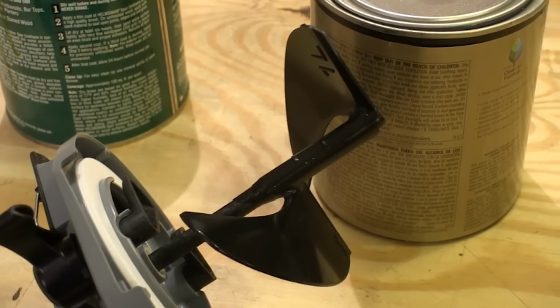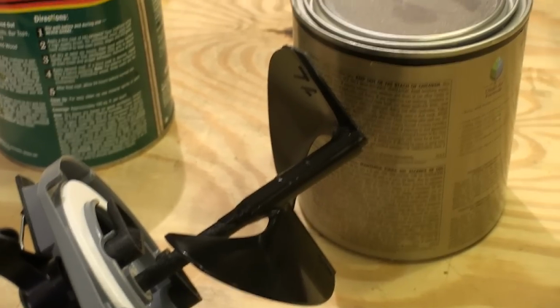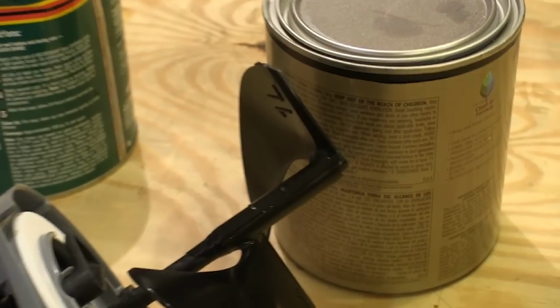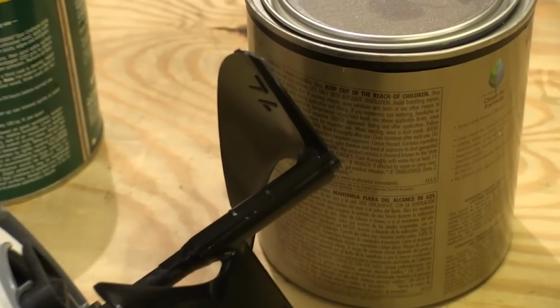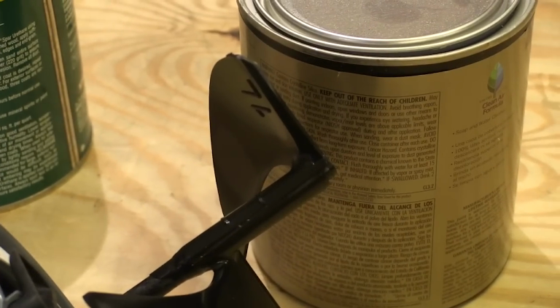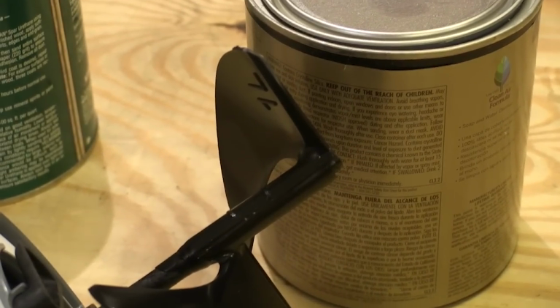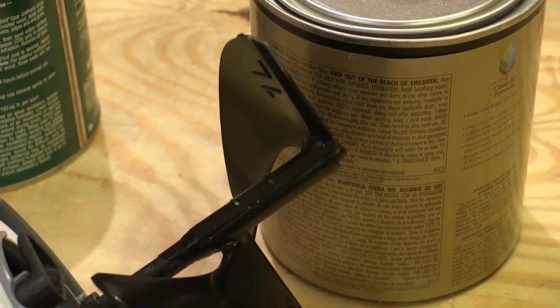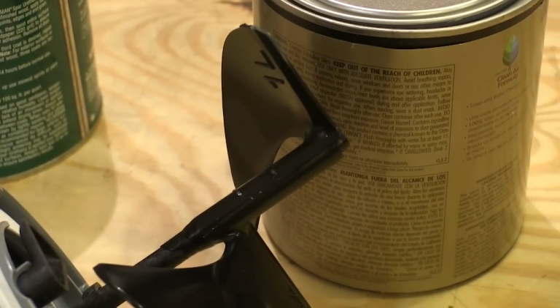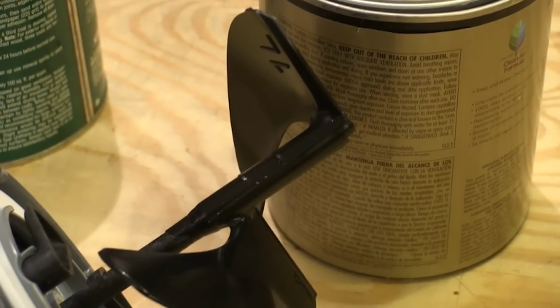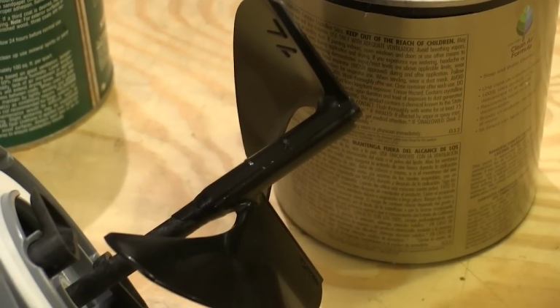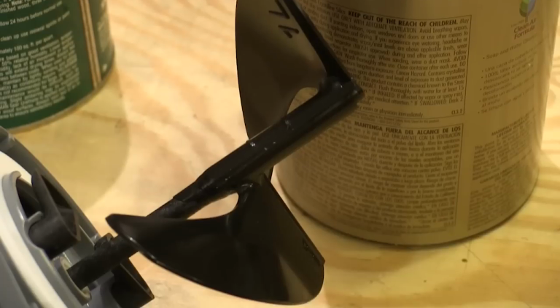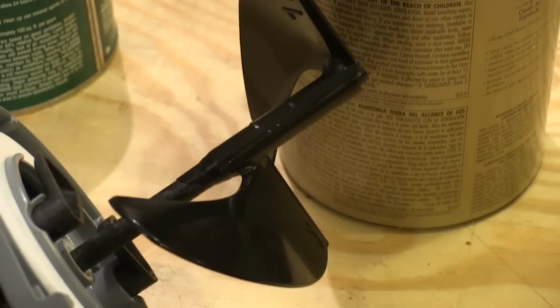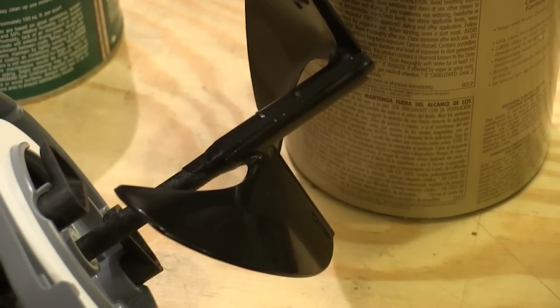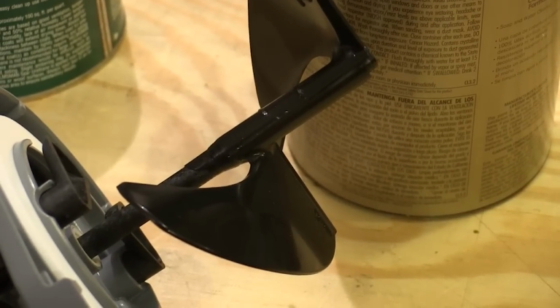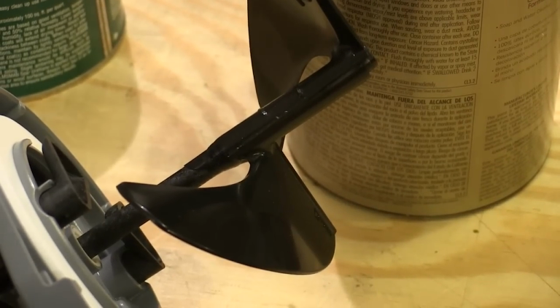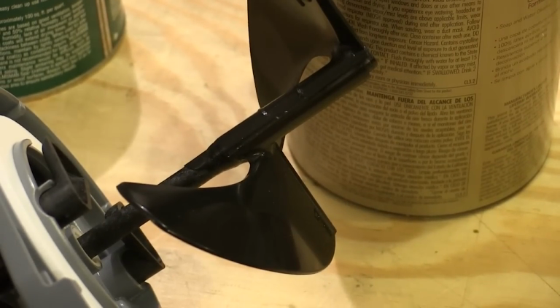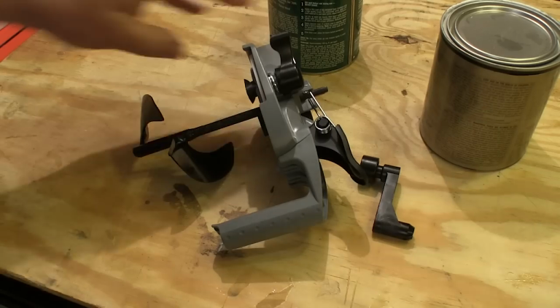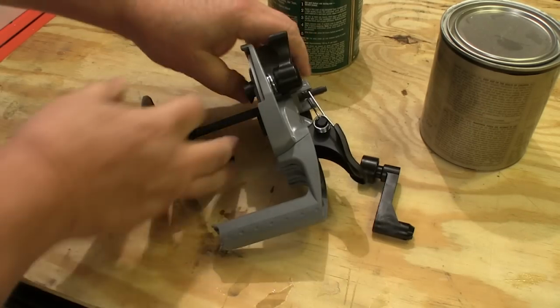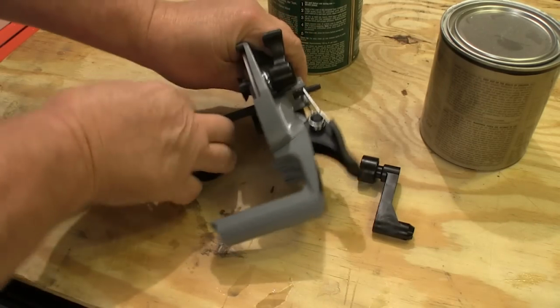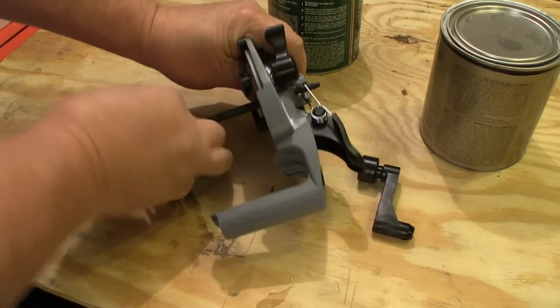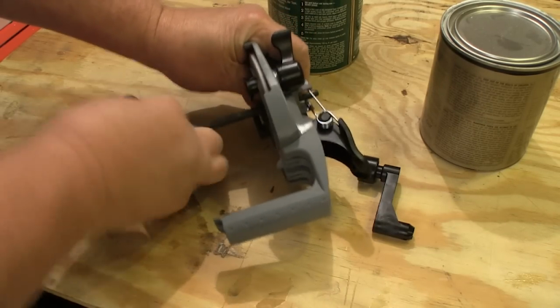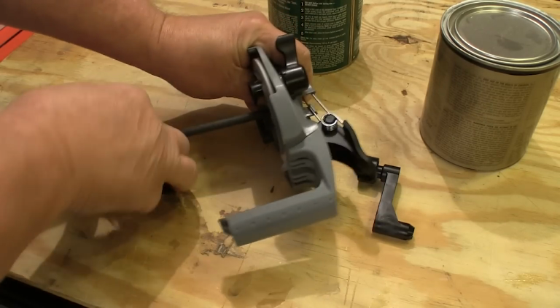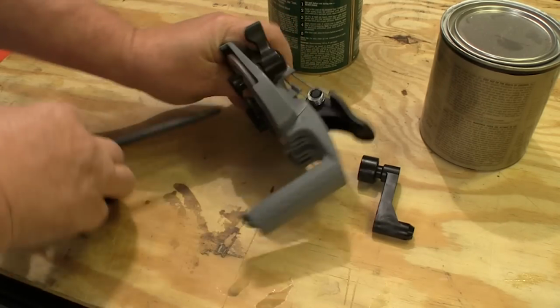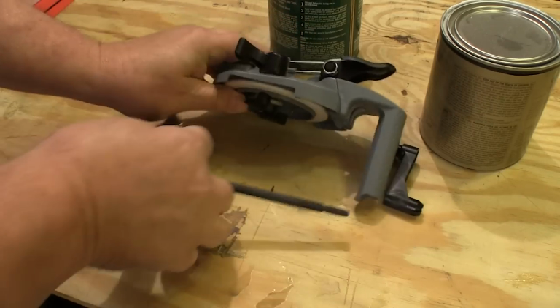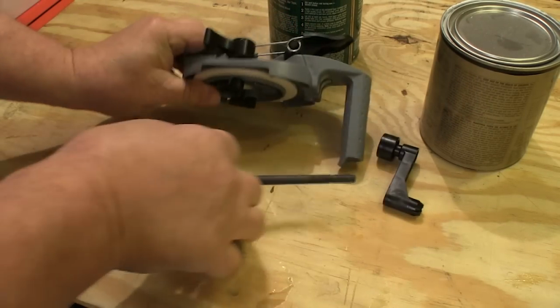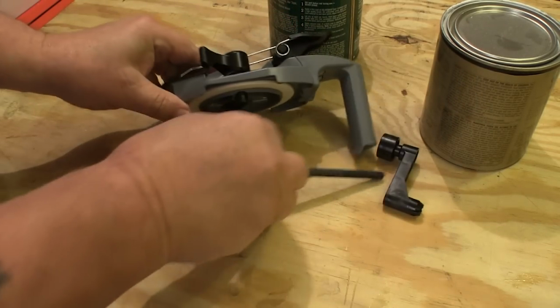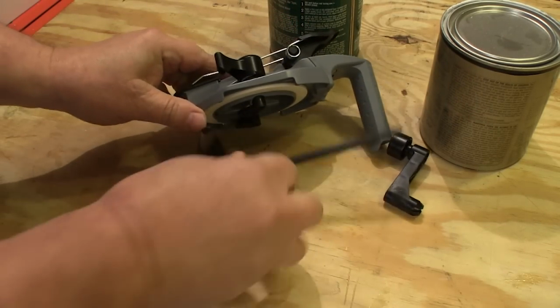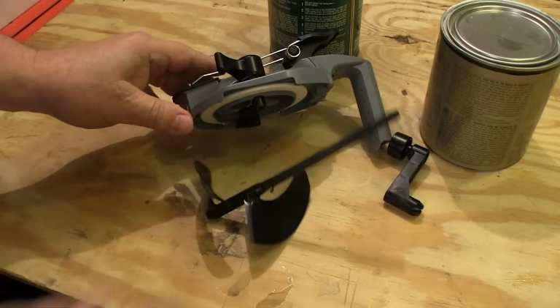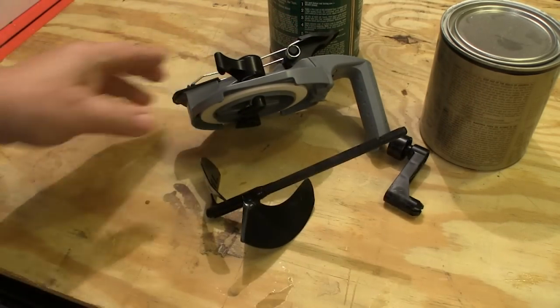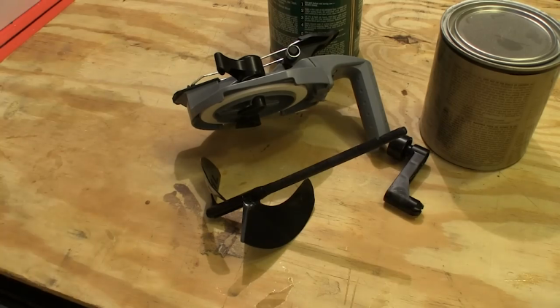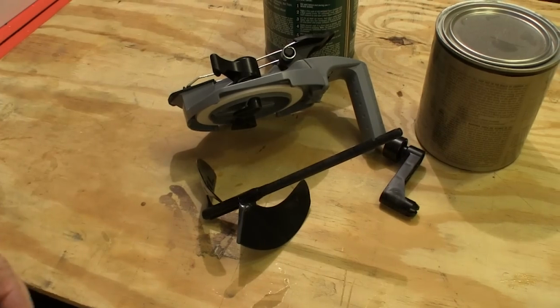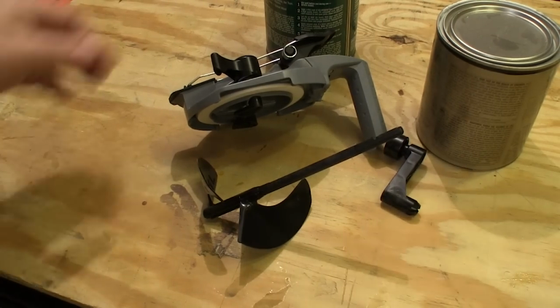I'll bet that a lot of thinking went into designing this auger because, as I would find out later, this thing works better than I expected. And when you're done with the Rockler Mixing Mate paint lid, the auger and the handle come apart, and that makes it a lot easier to clean up.